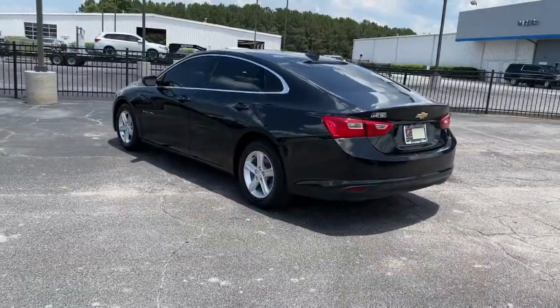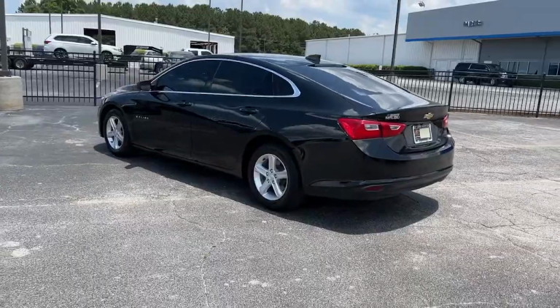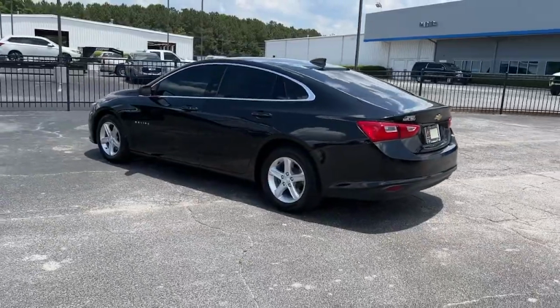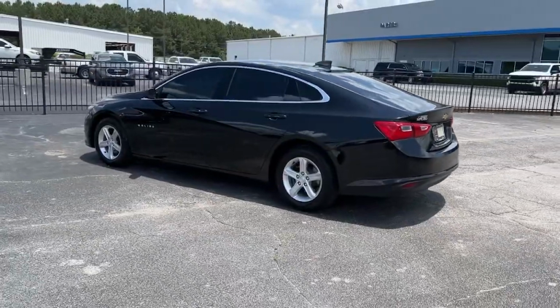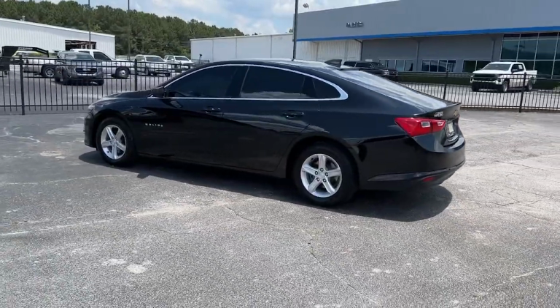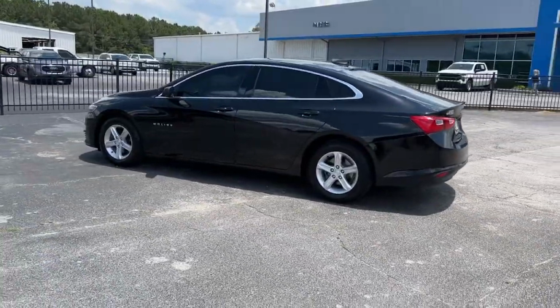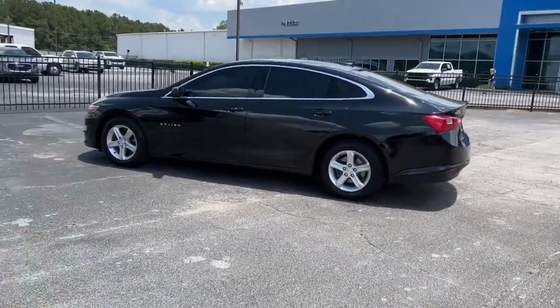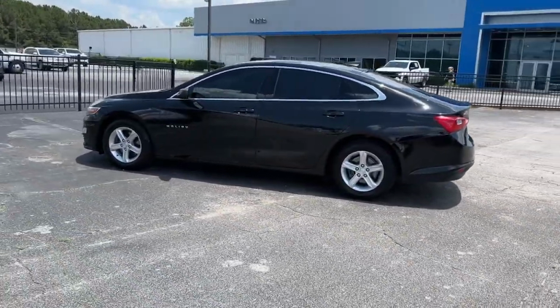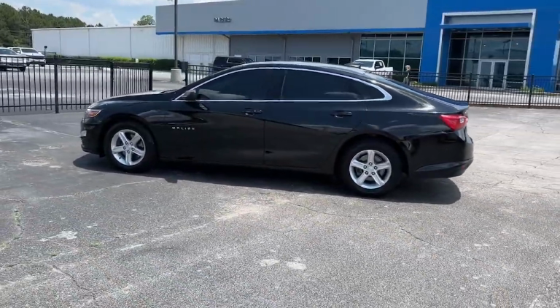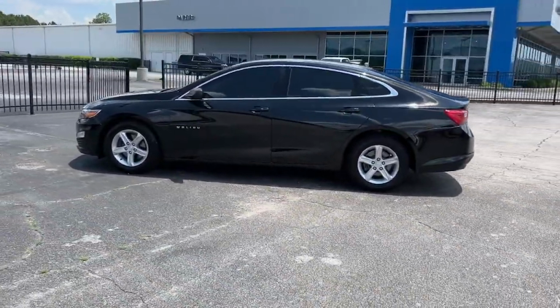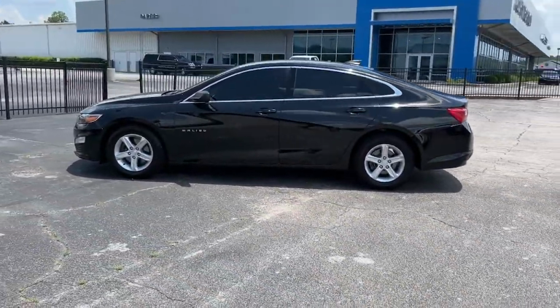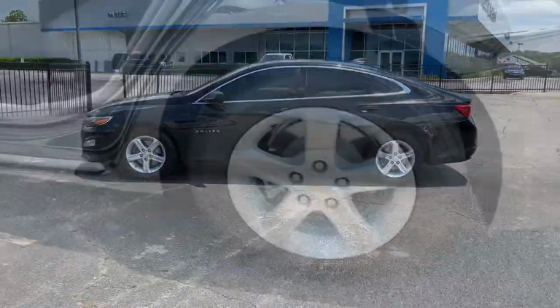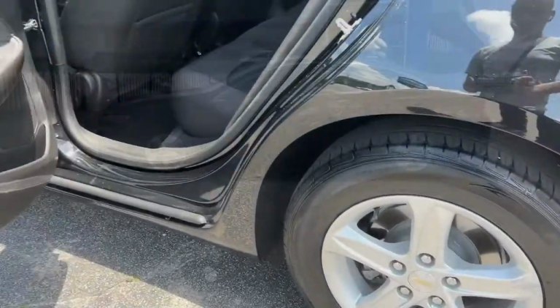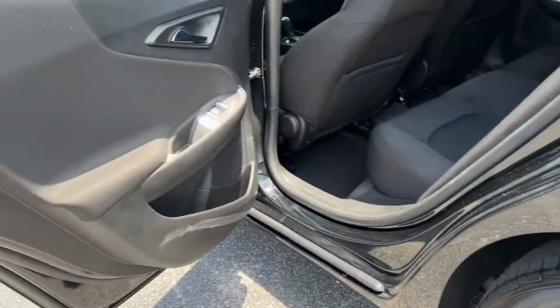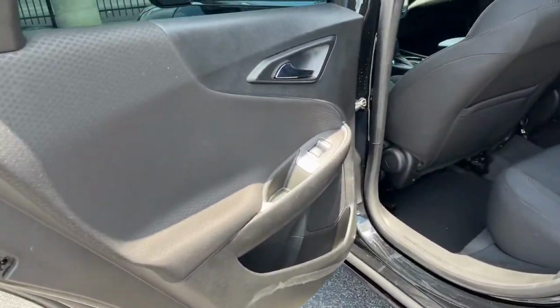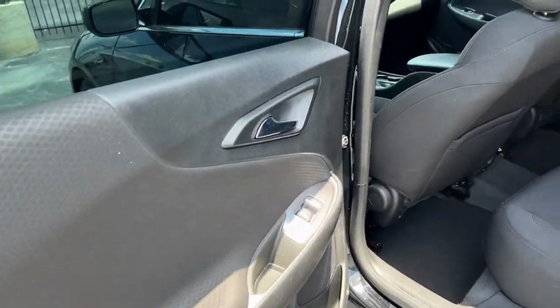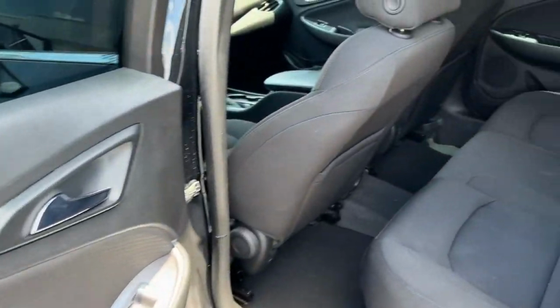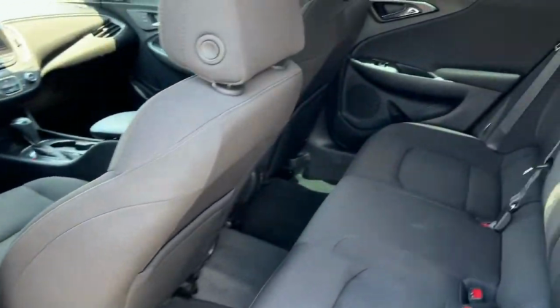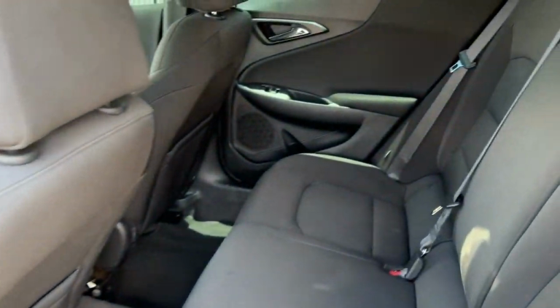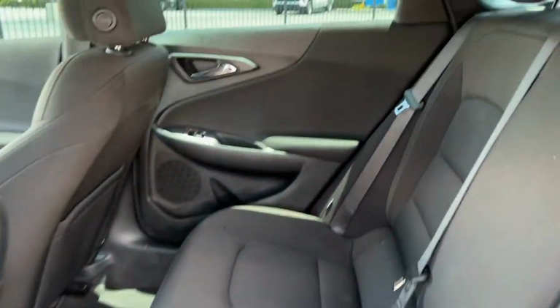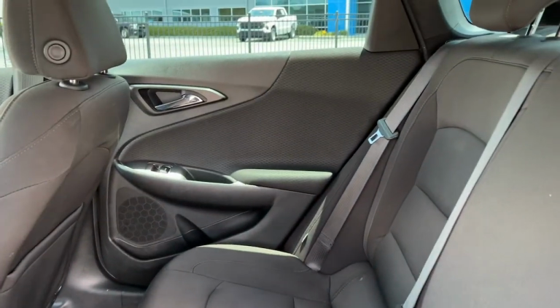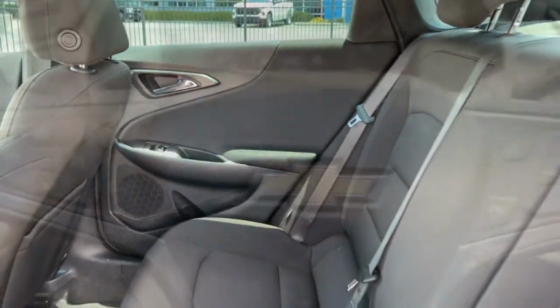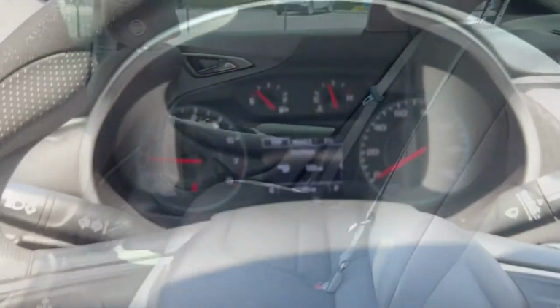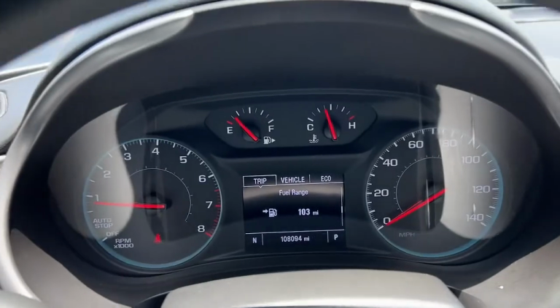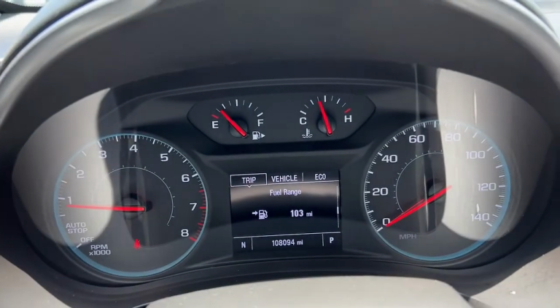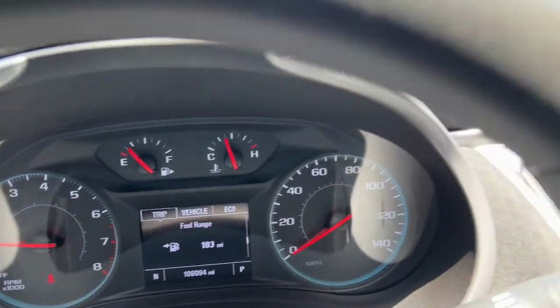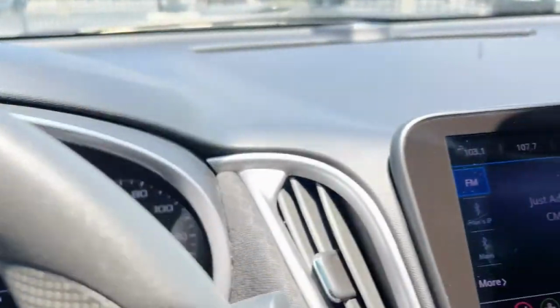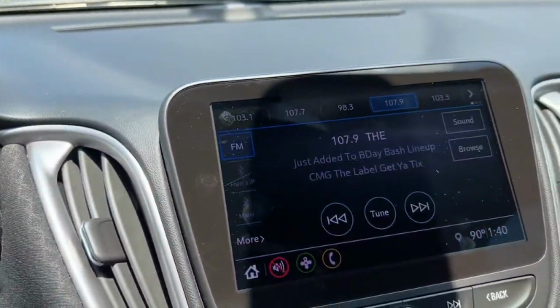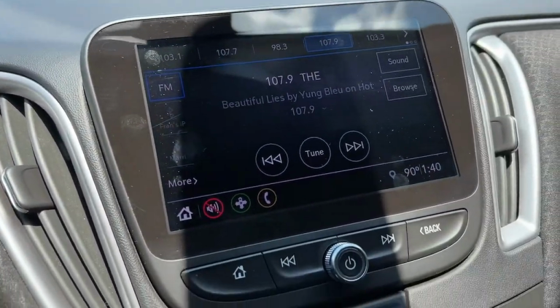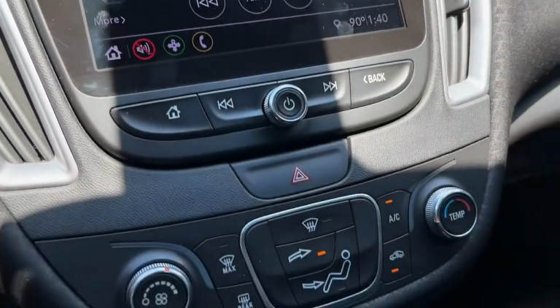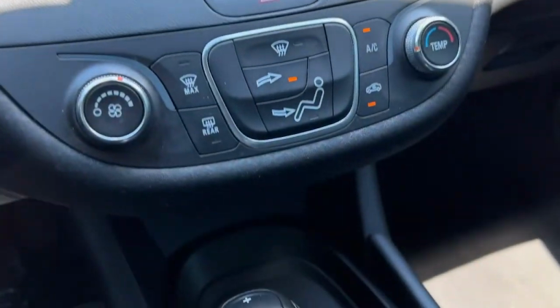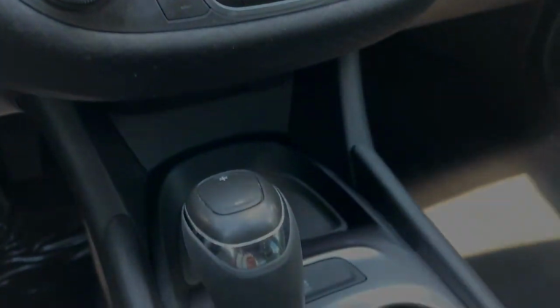These are just some of the great options this vehicle comes with: keyless entry, electronic stability control, aluminum wheels, intermittent wipers, tire pressure monitoring system, trip computer, power windows, and bucket seats.